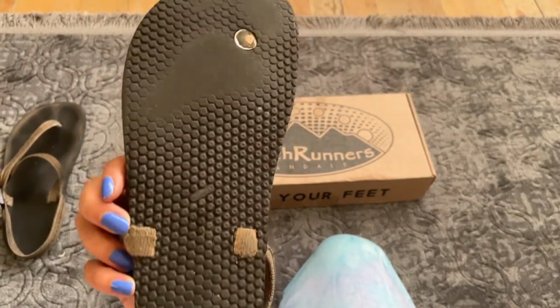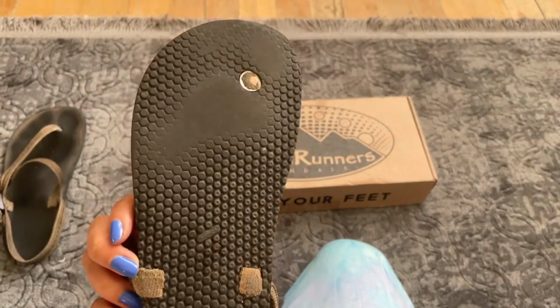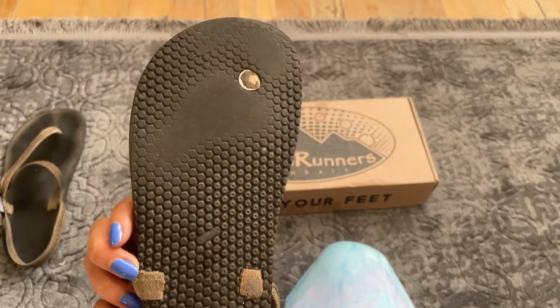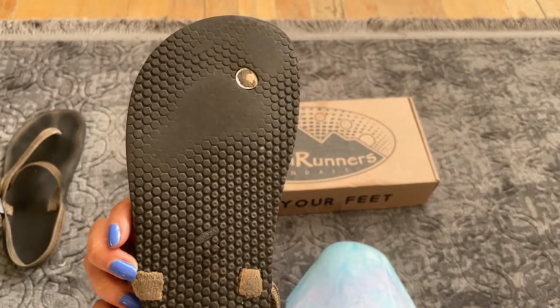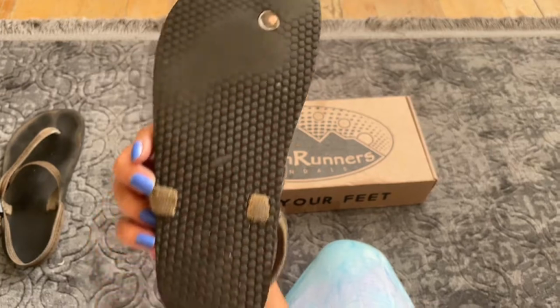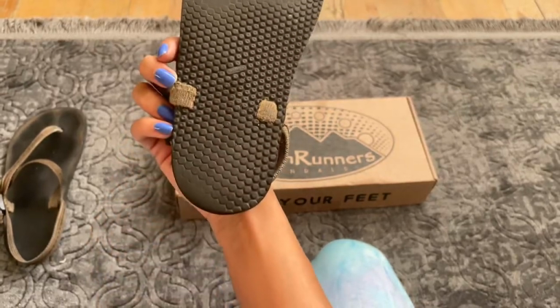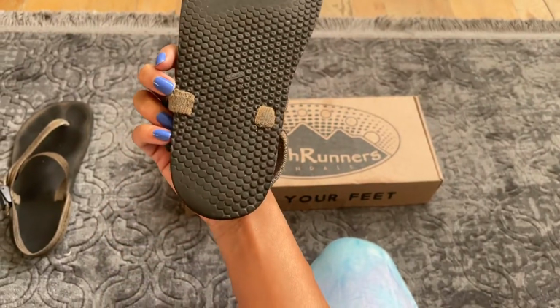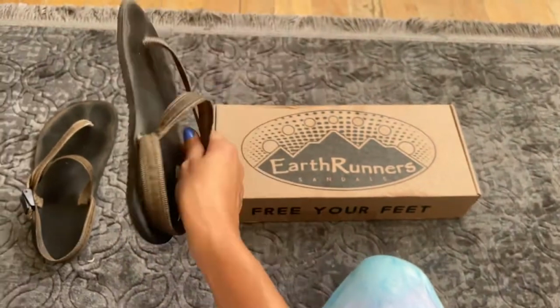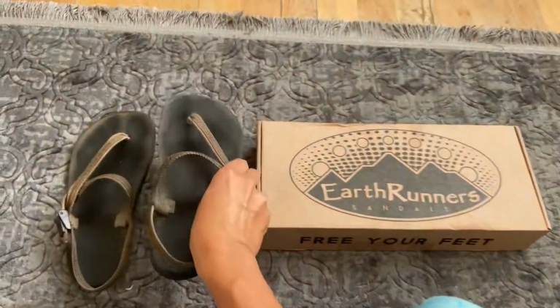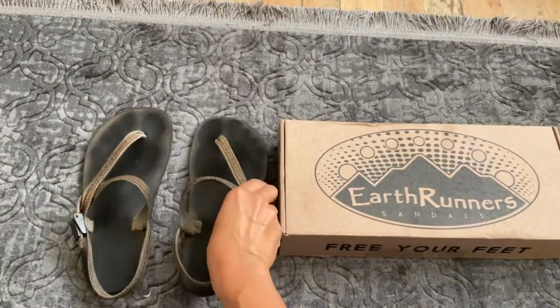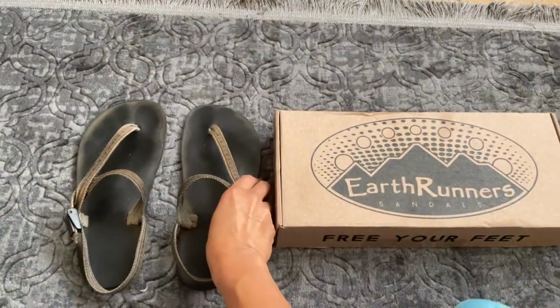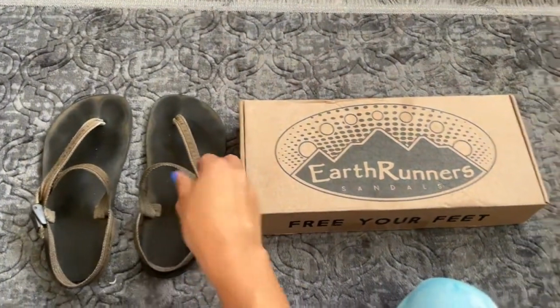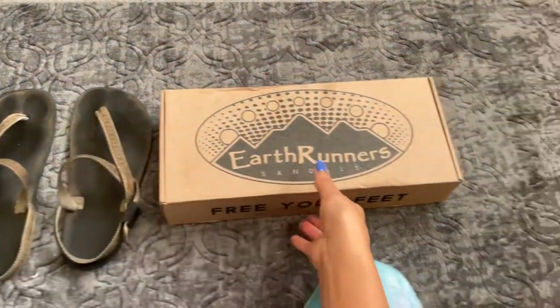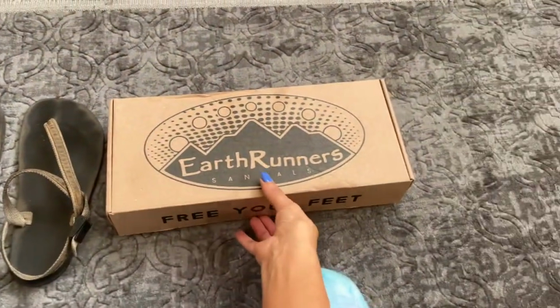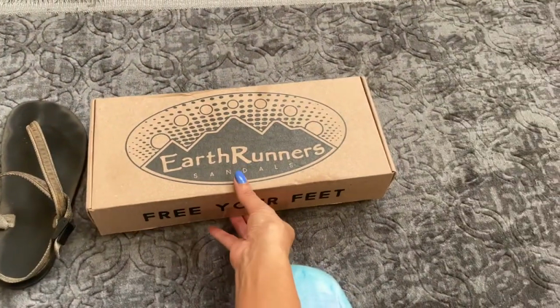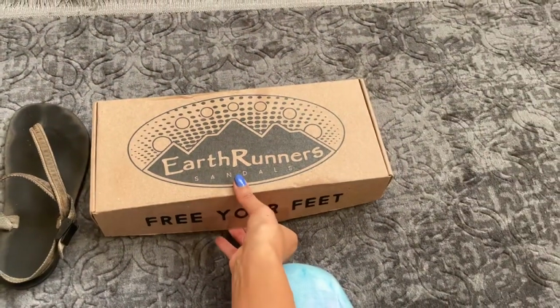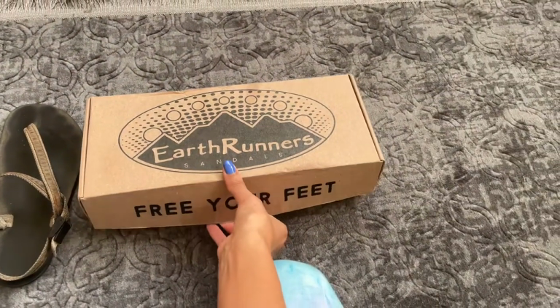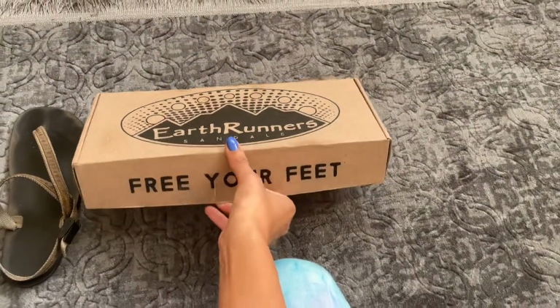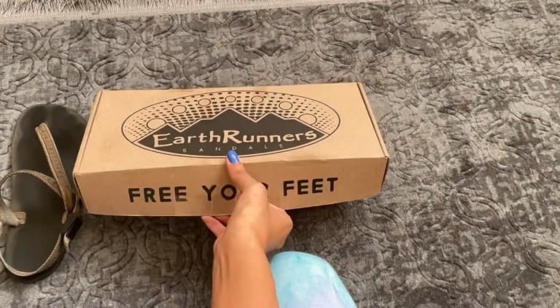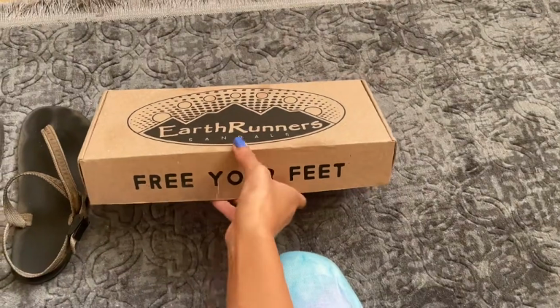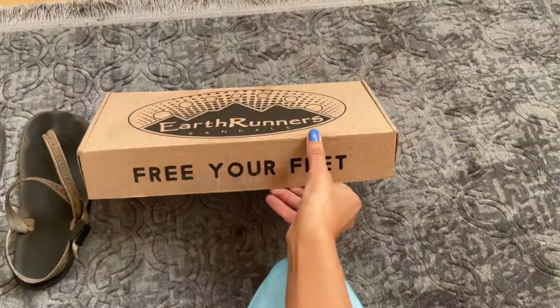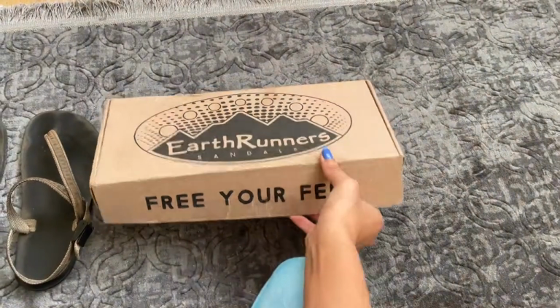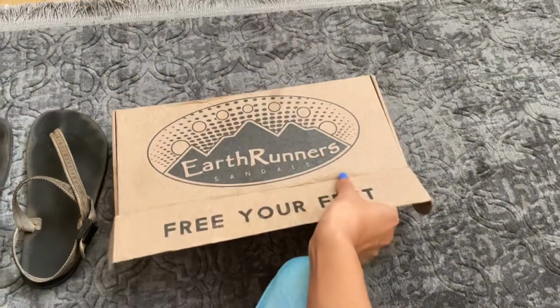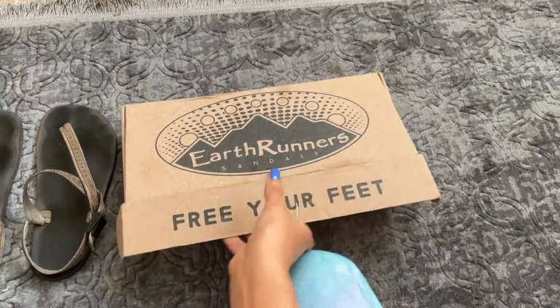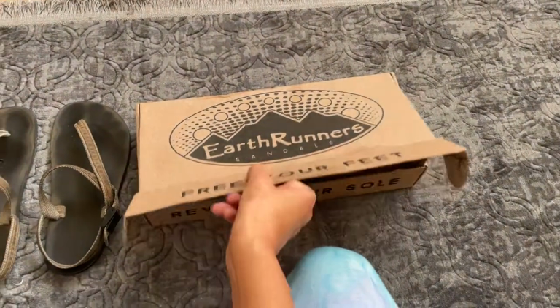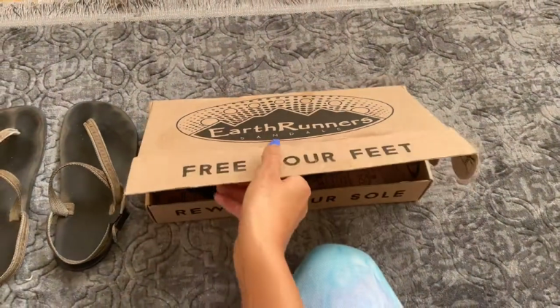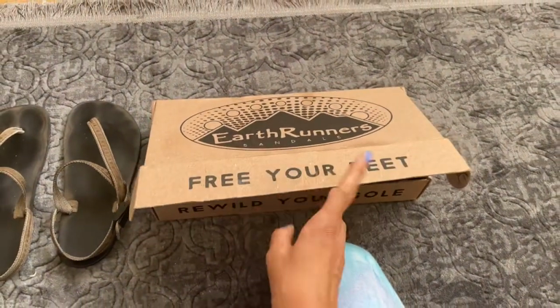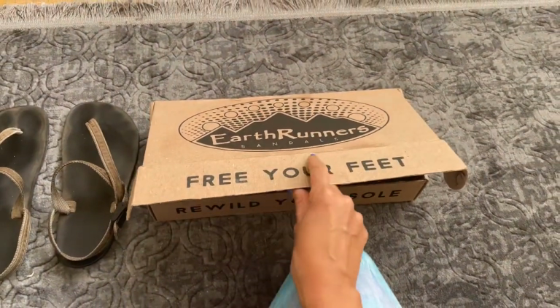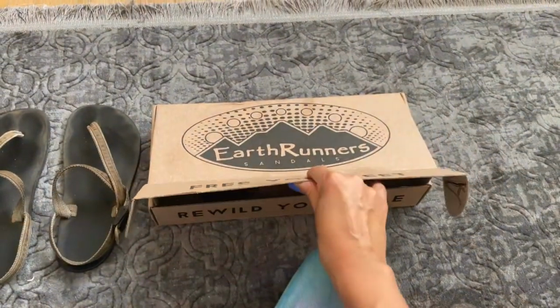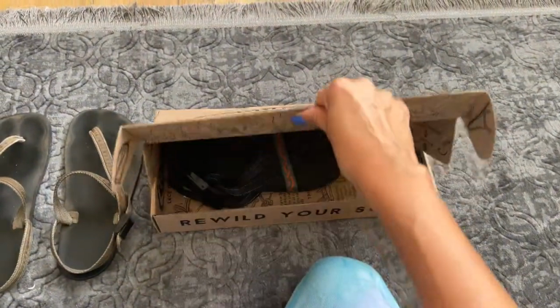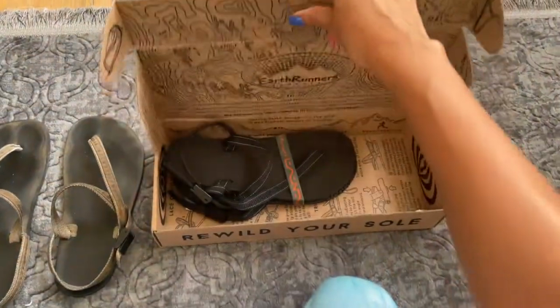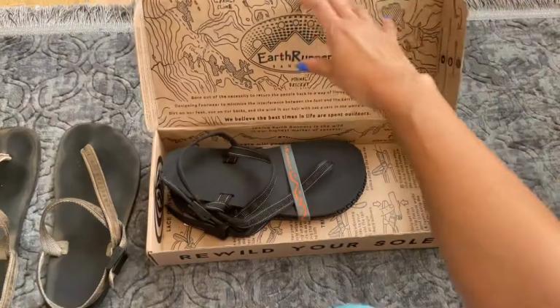They have Vibram soles, and Vibram five-finger shoes is how I first learned about footwear. I still have a pair of those I wear often. But Earthrunners have been super lovely whenever it's warm enough to wear them.